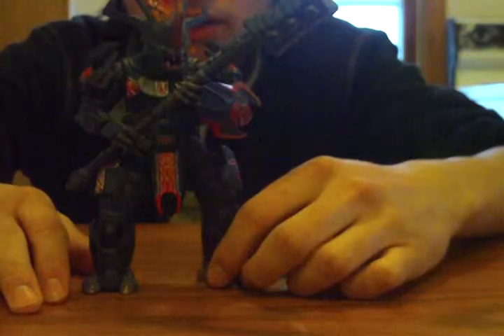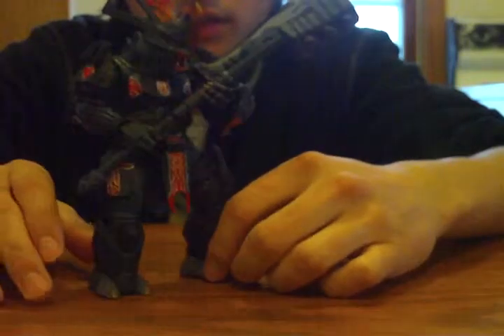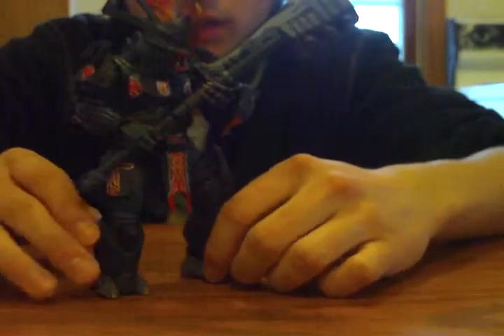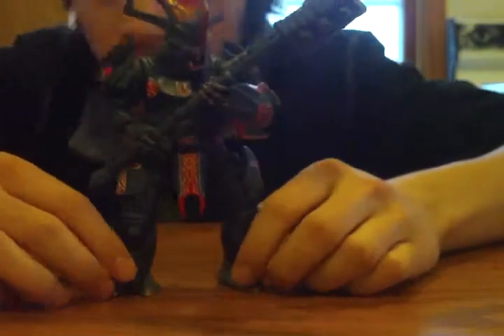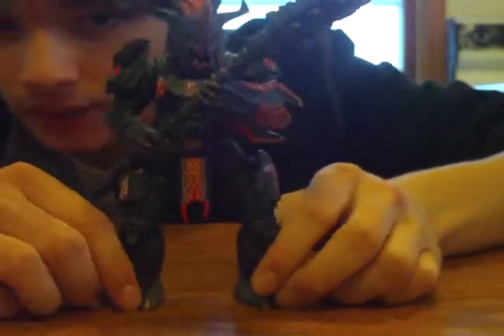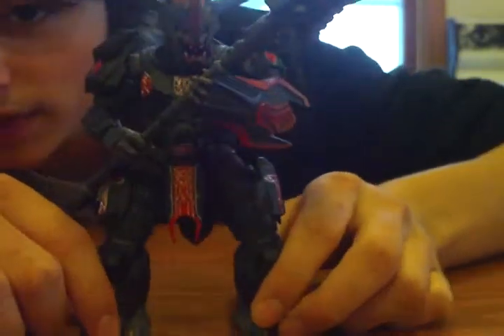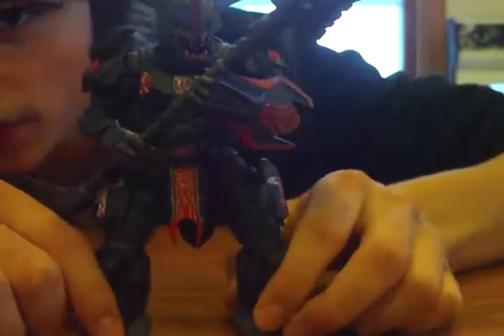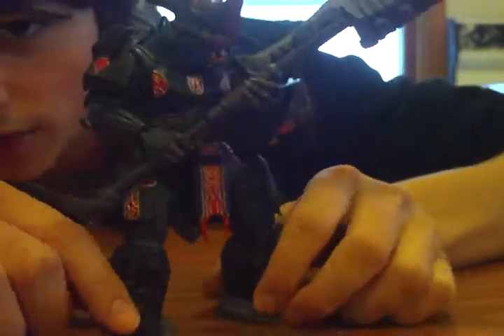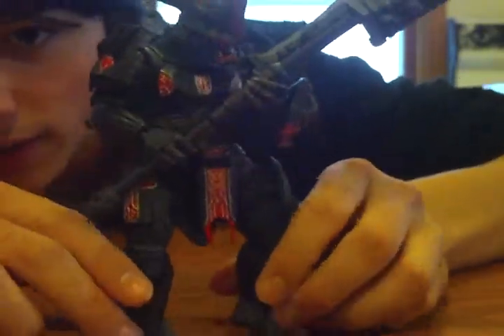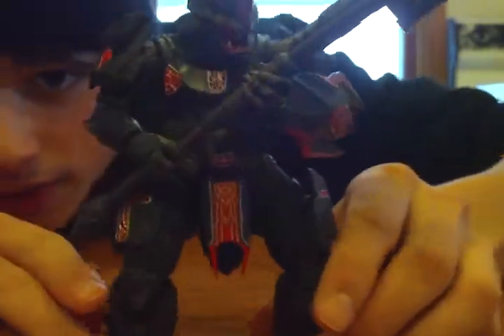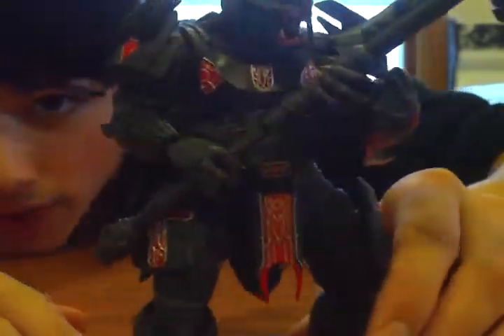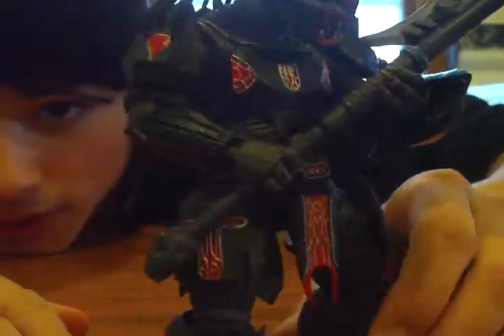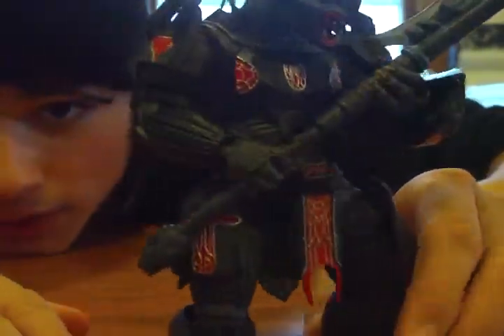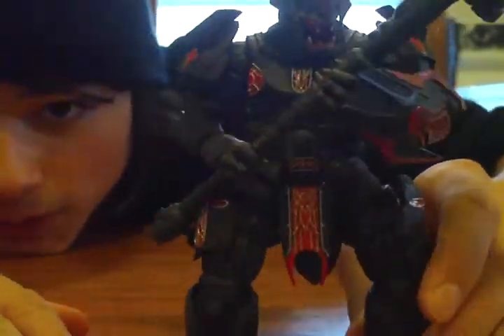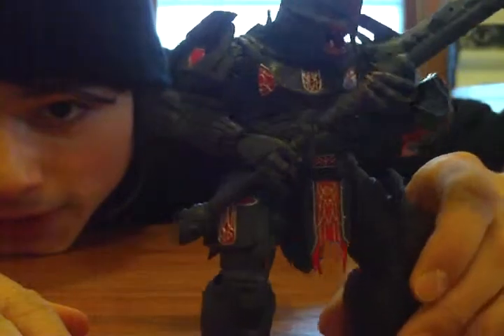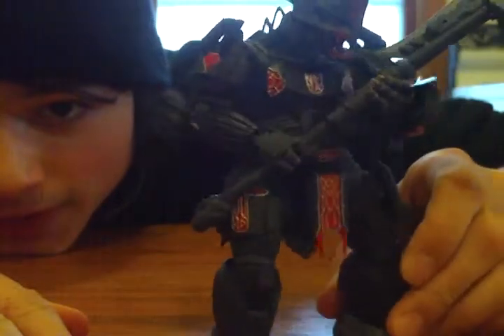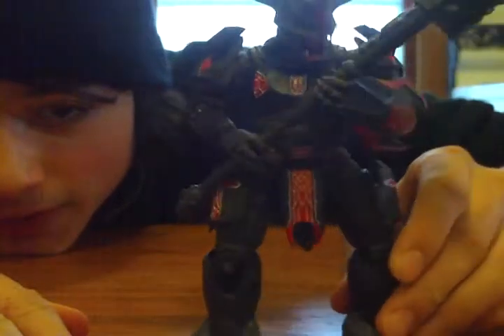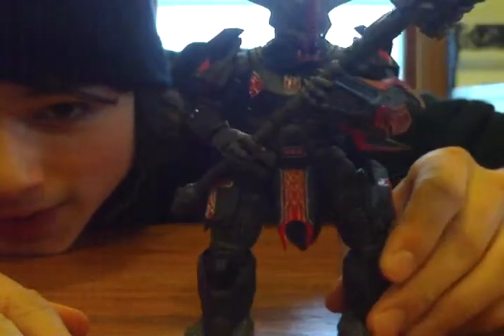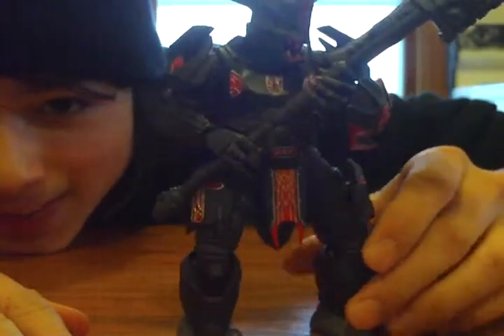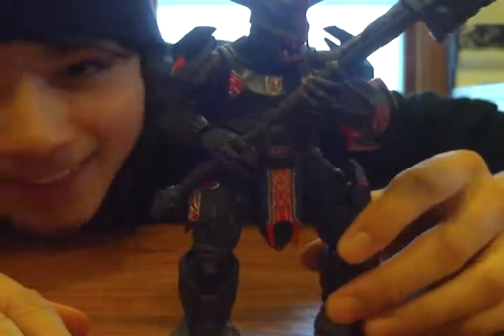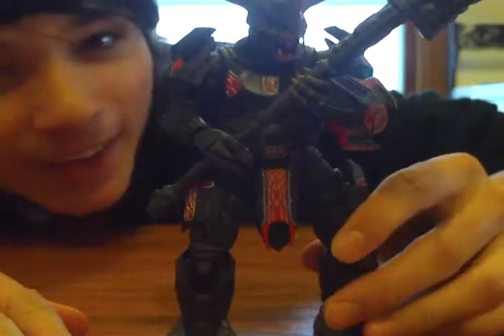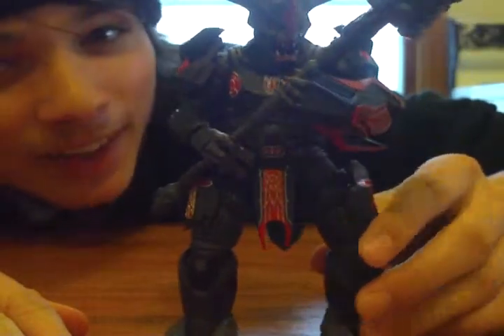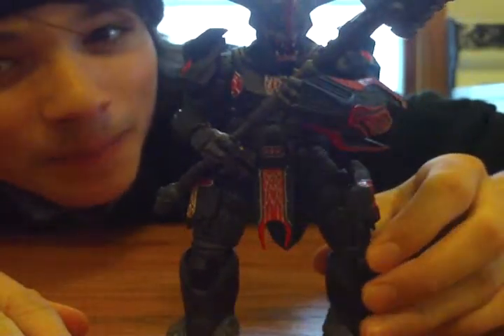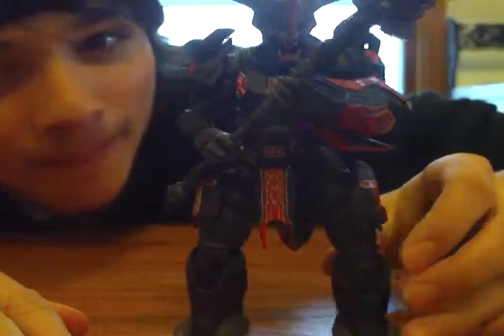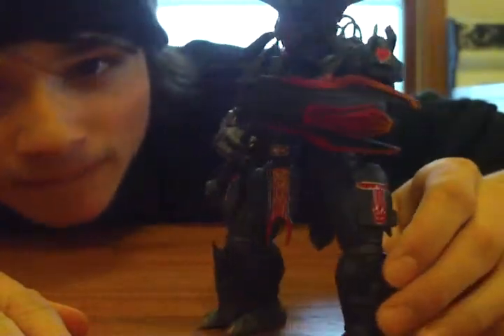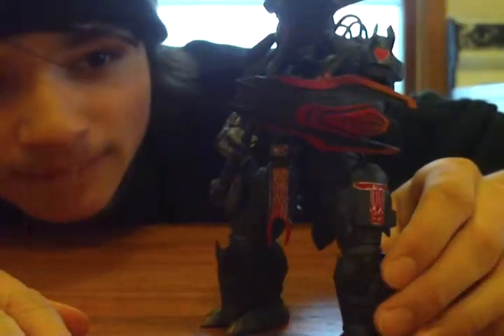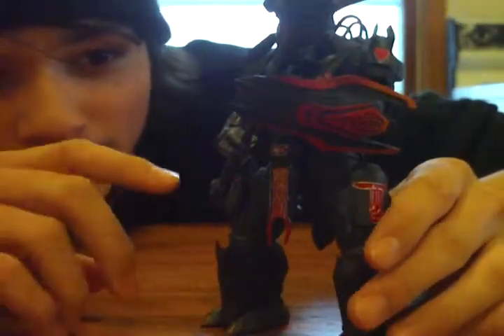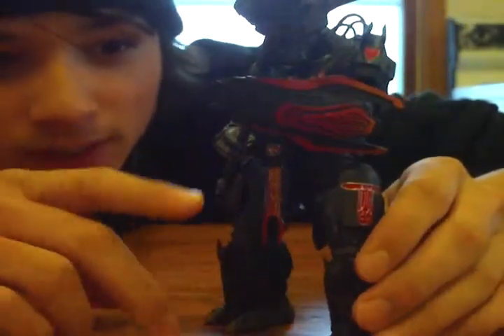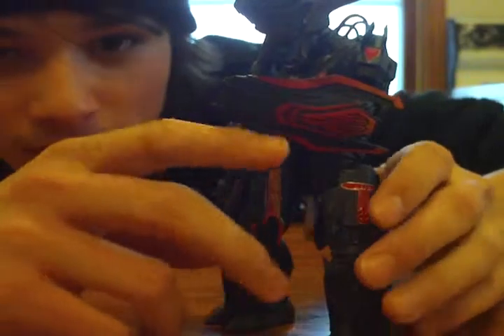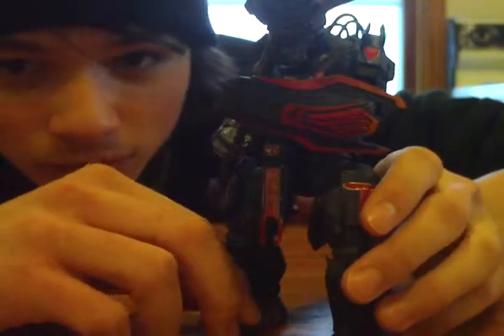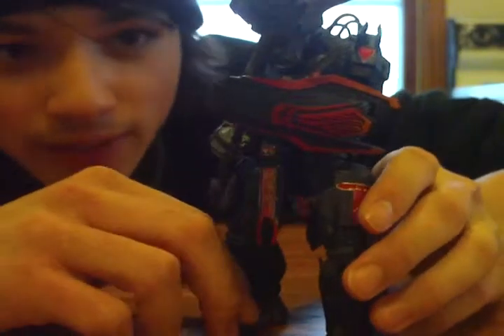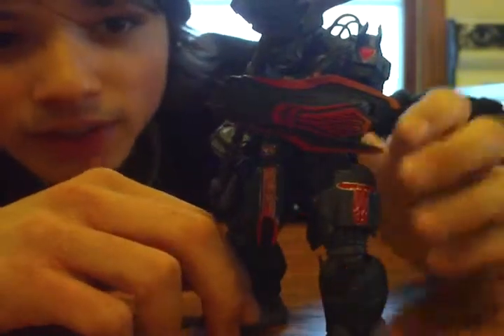I think the only thing I don't like about this figure — well I'll go over that later. He's way too big for the camera. This is a really detailed figure.